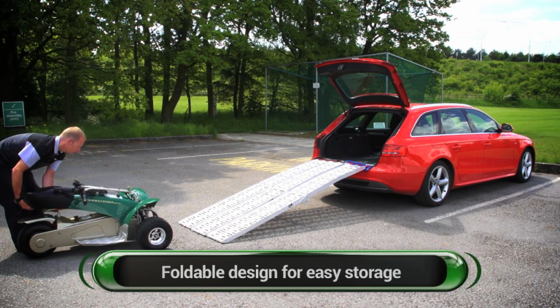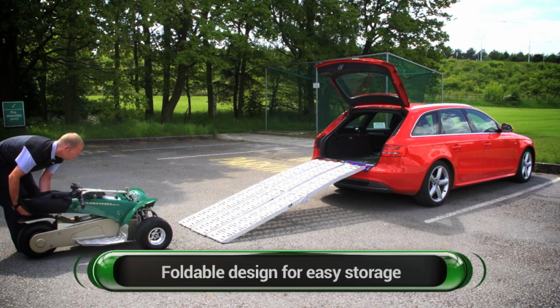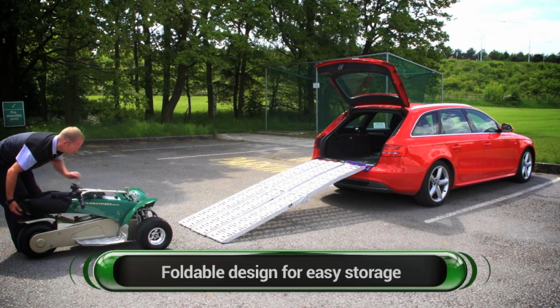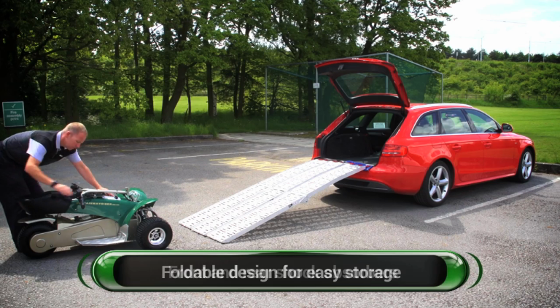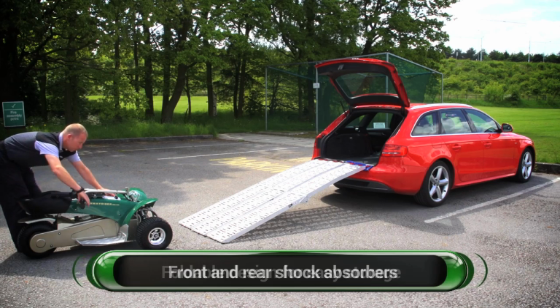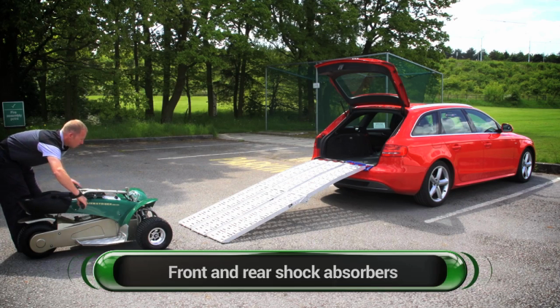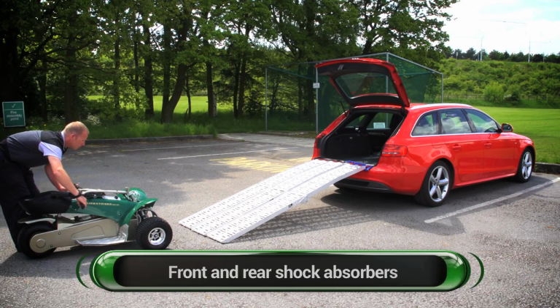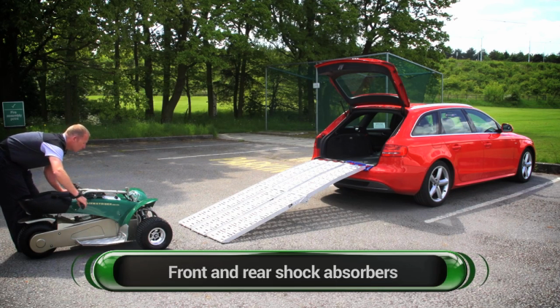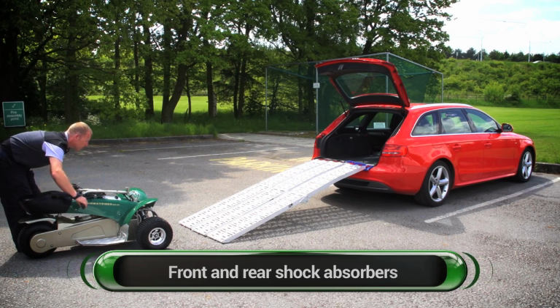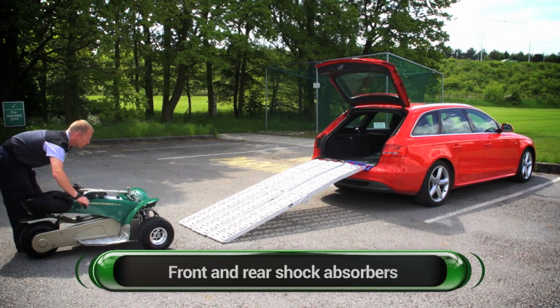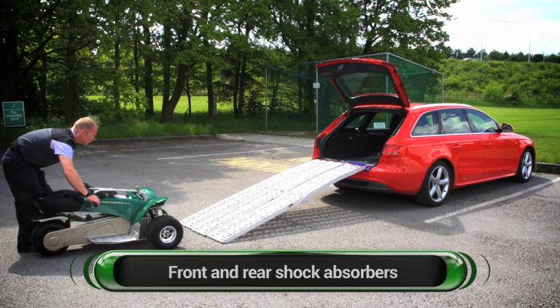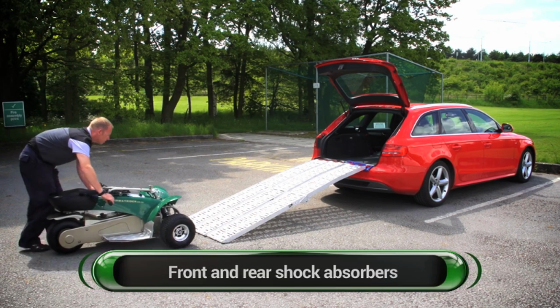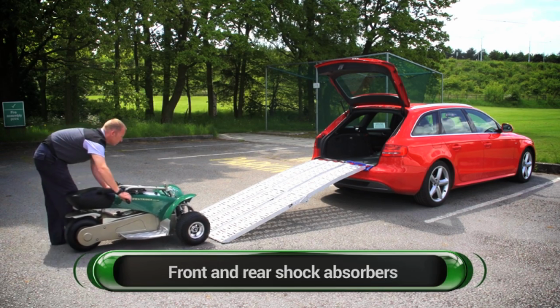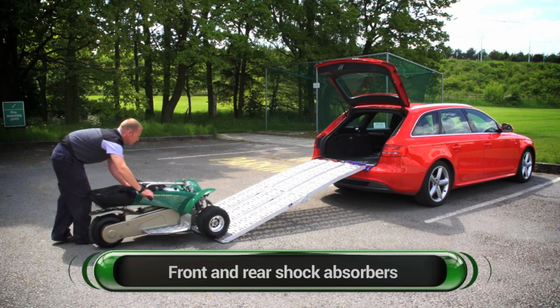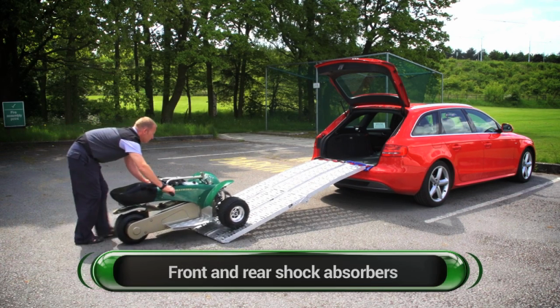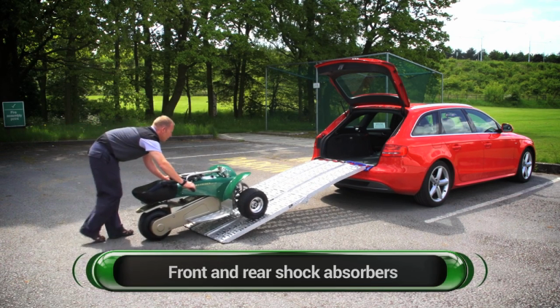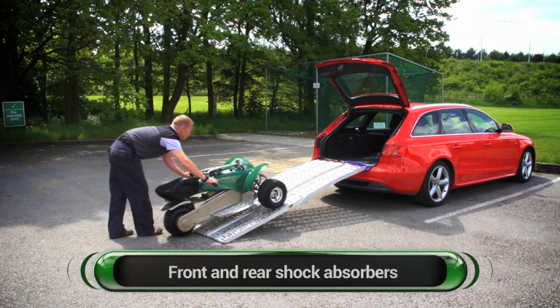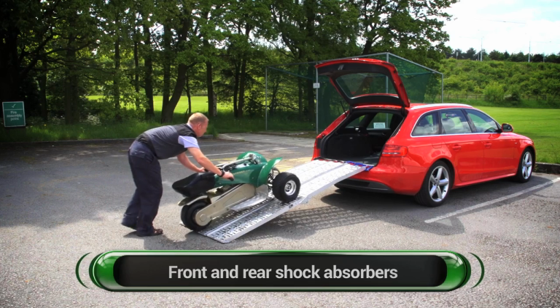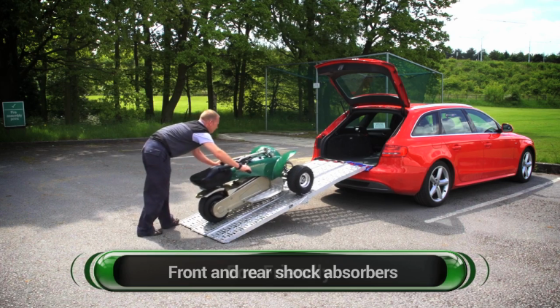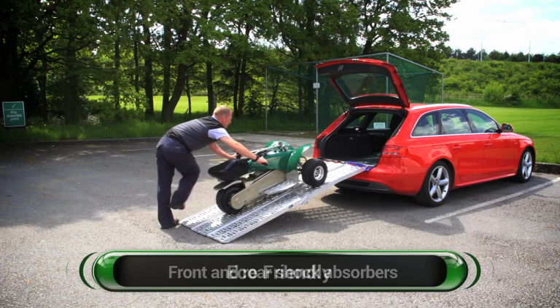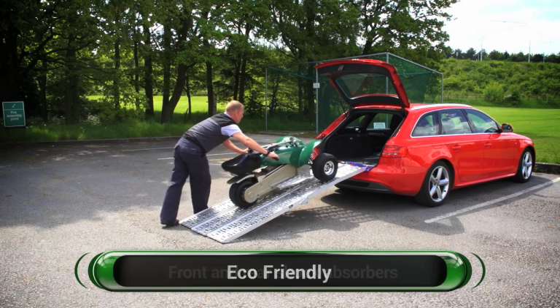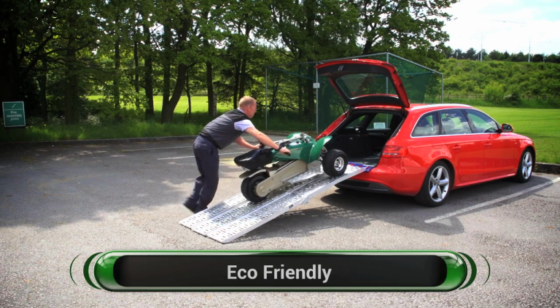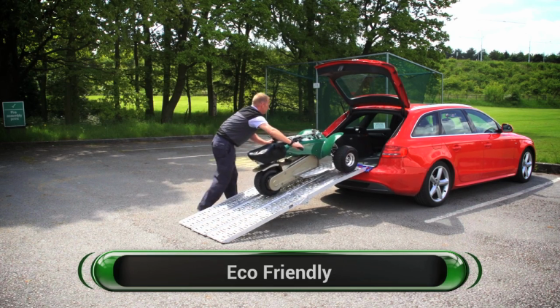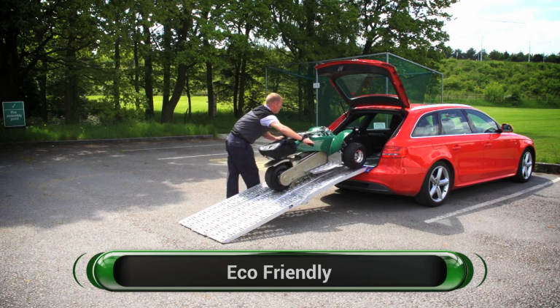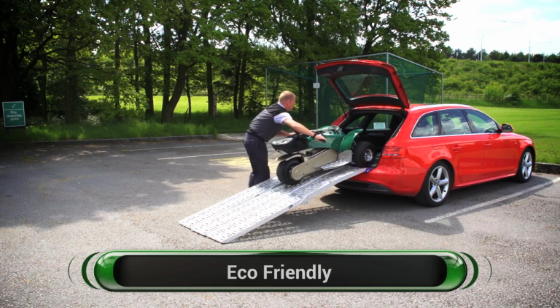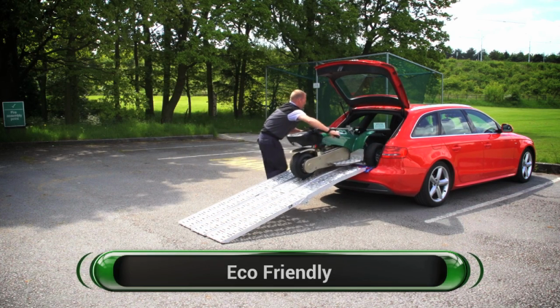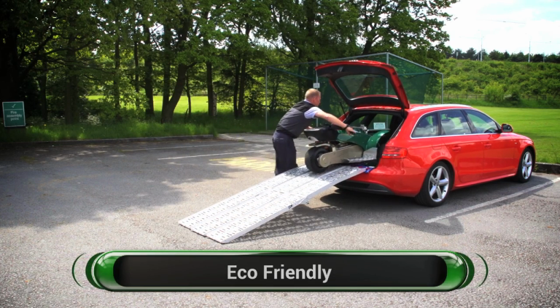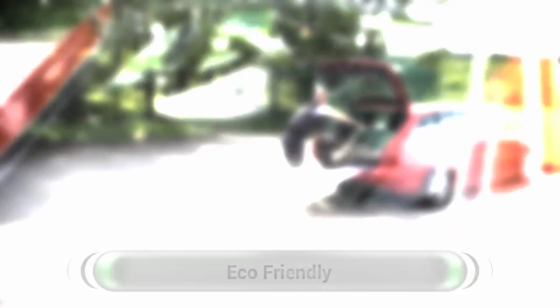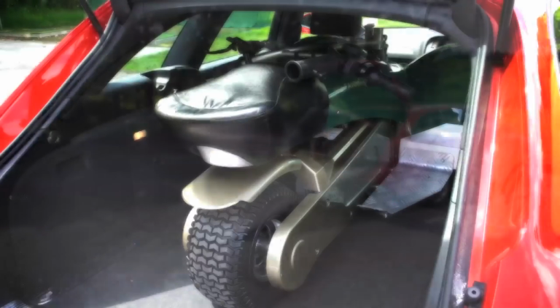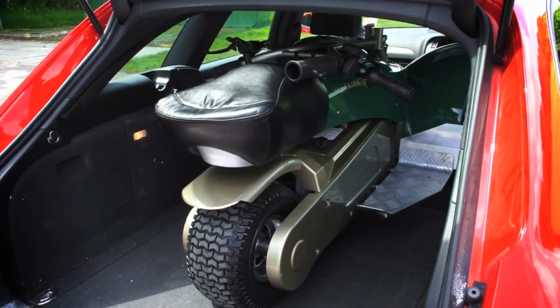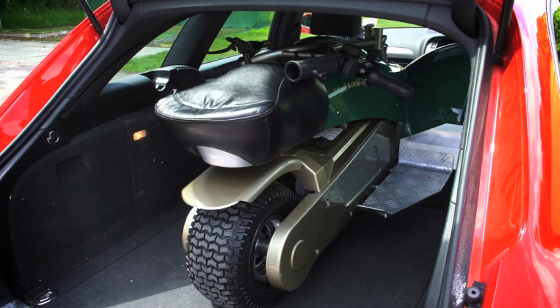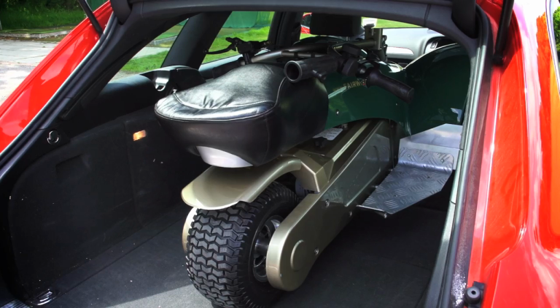The batteries deliver power to the 1,000-watt motor and are designed to take 500 charges. Fully charged, the batteries provide 36 holes of golf, which can give up to 1,000 rounds of golf.